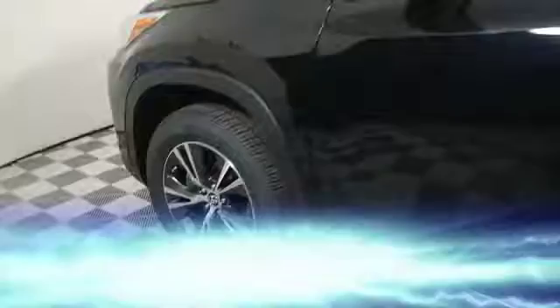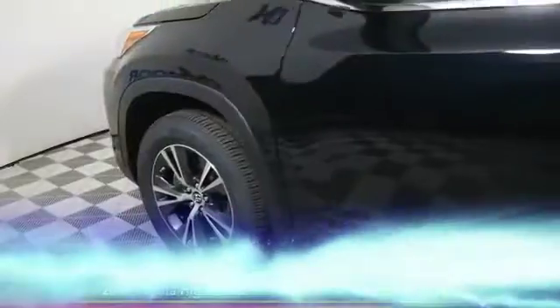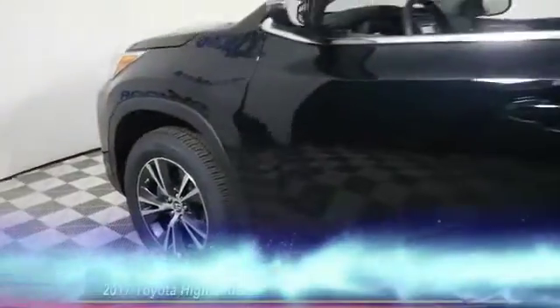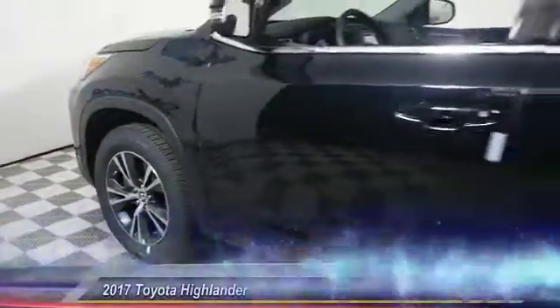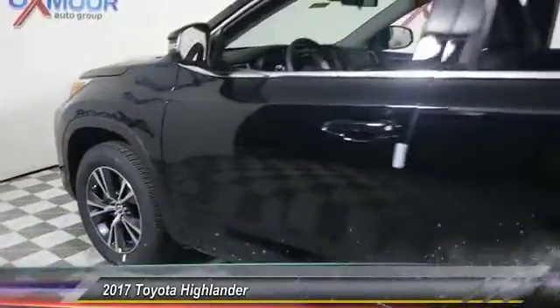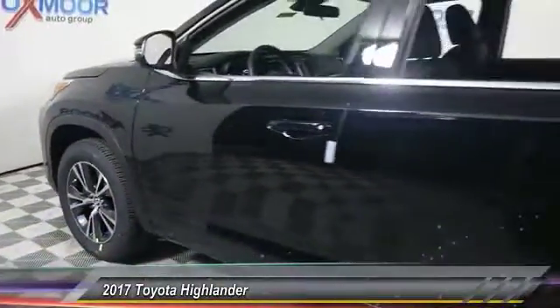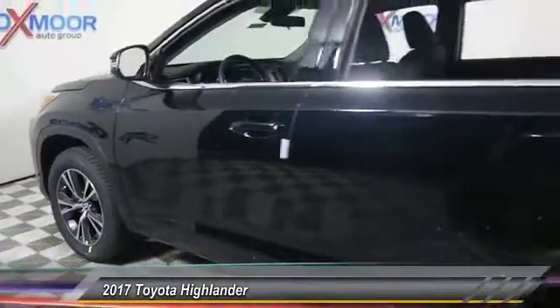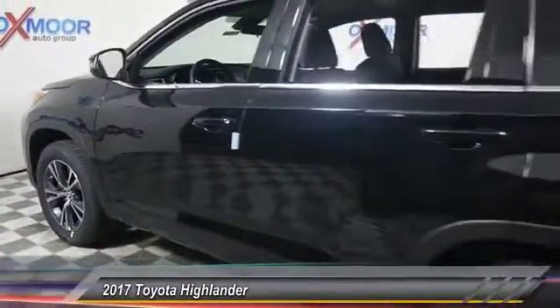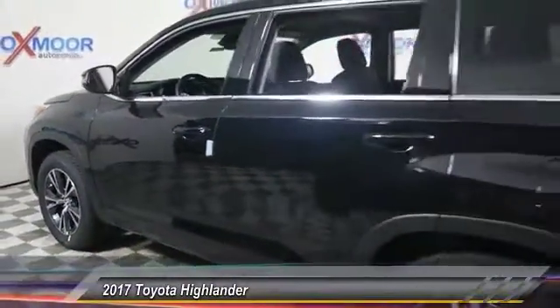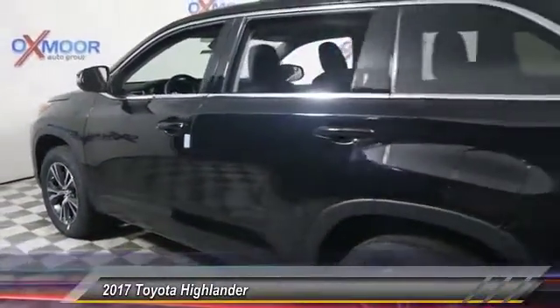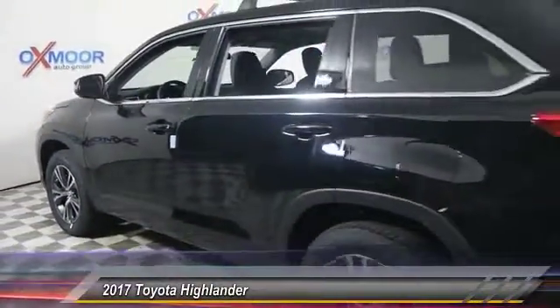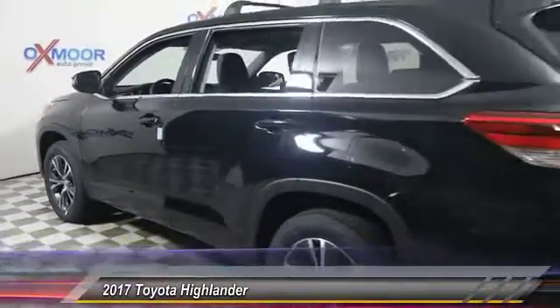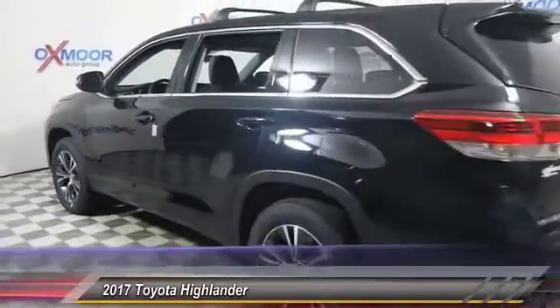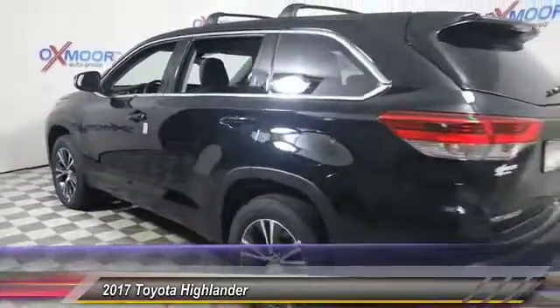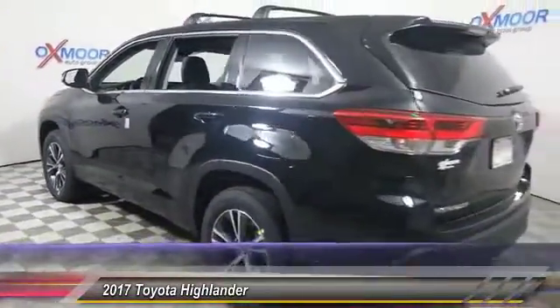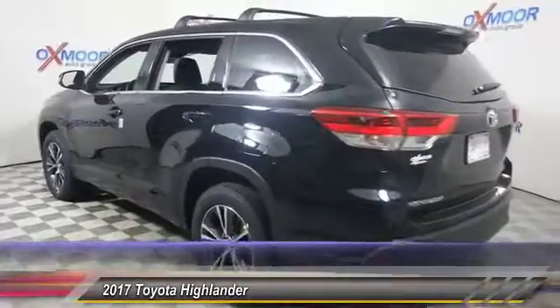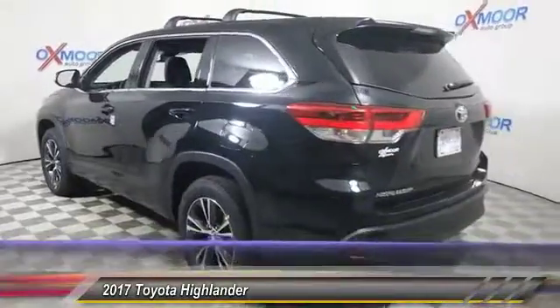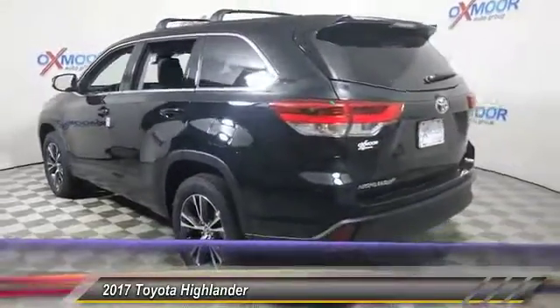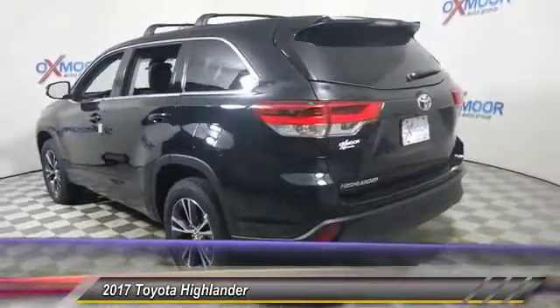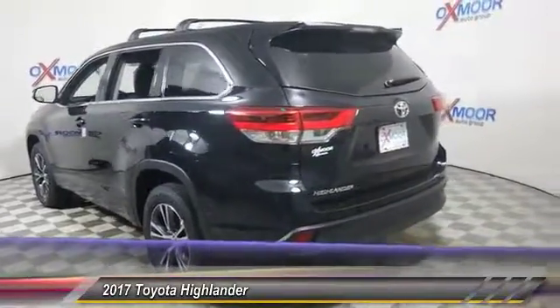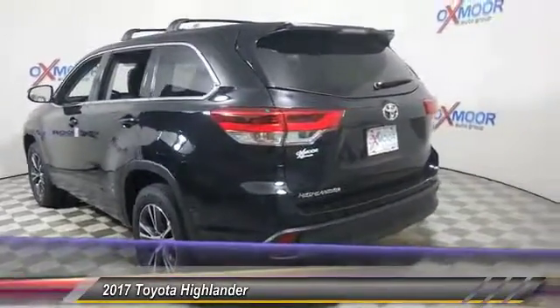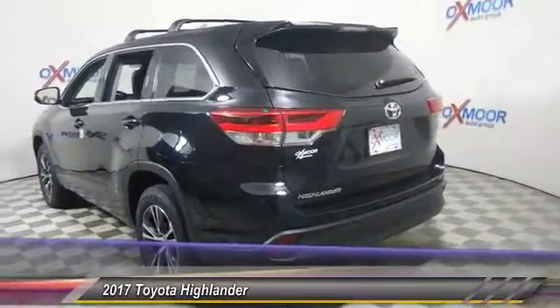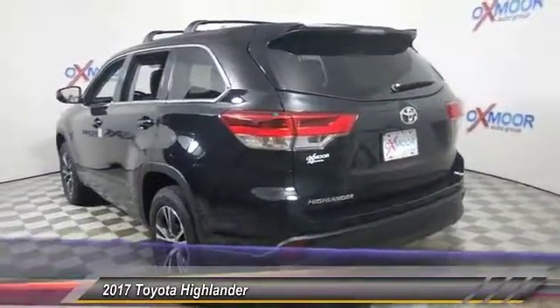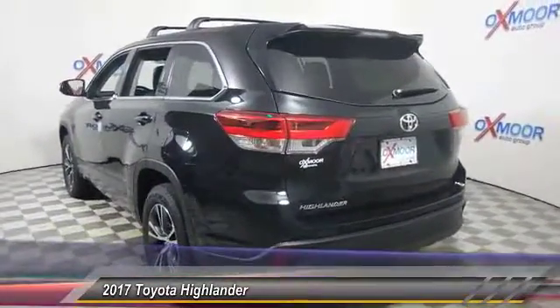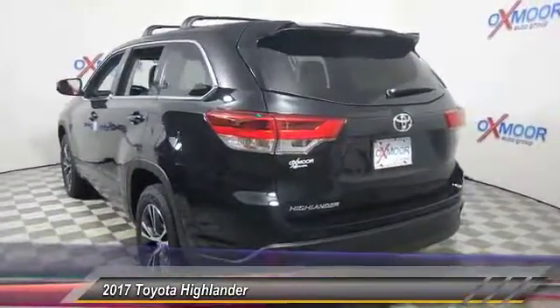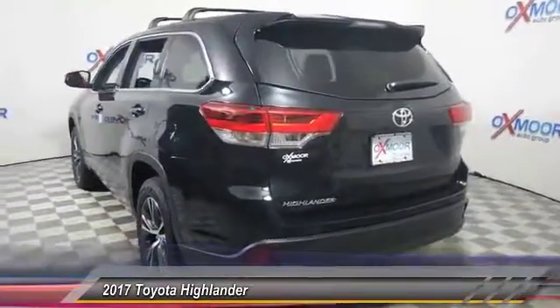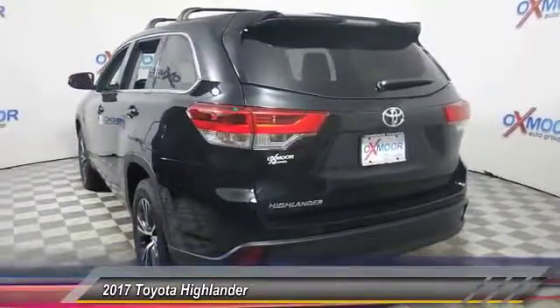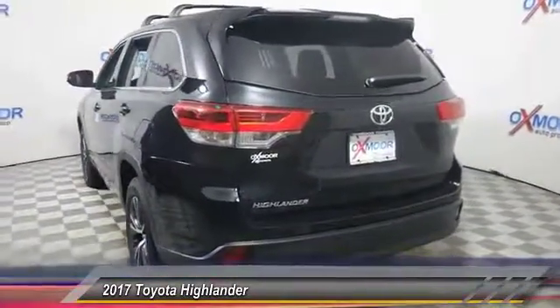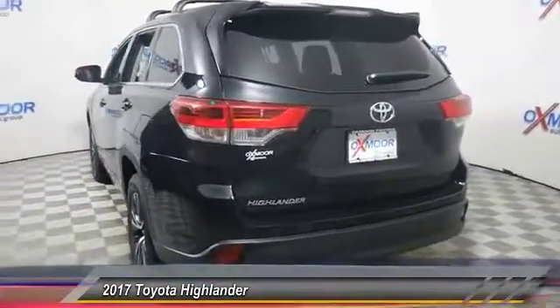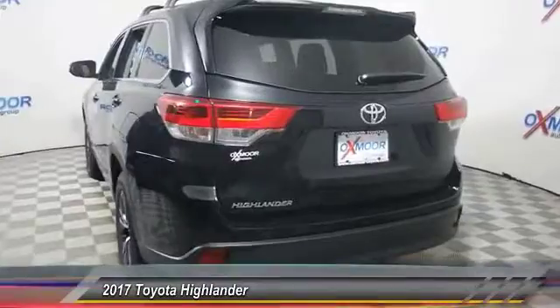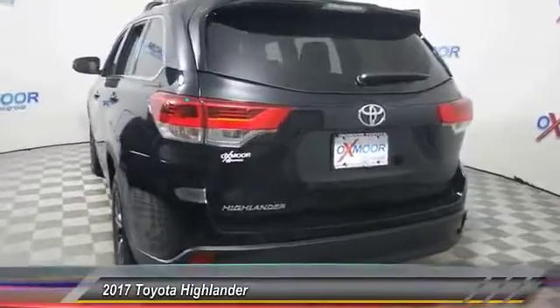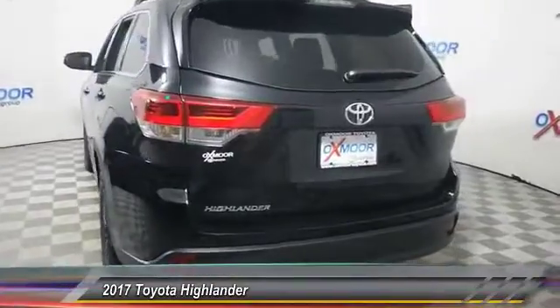2017 Highlander. The Highlander is the SUV that's thought of everything. The Highlander offers seating for up to seven and features Toyota's innovative center stow design.